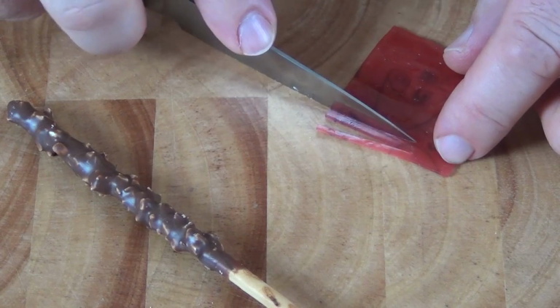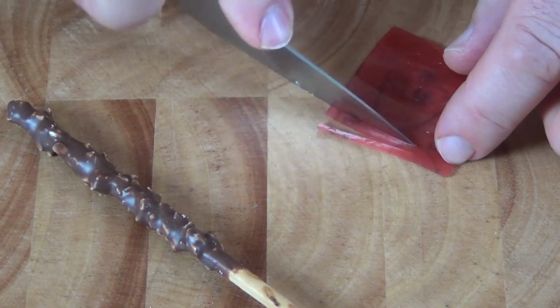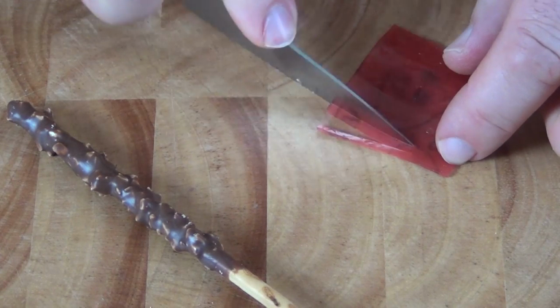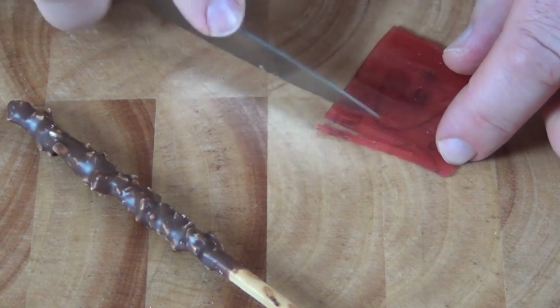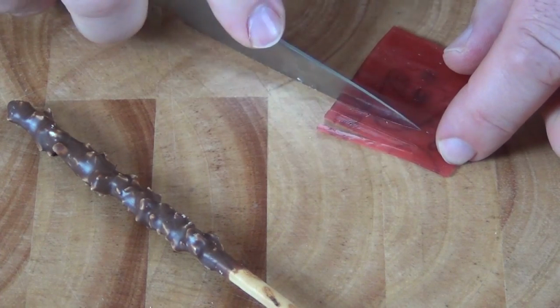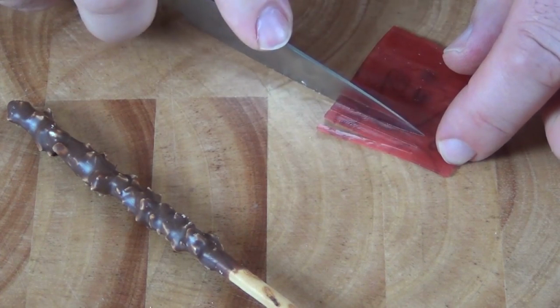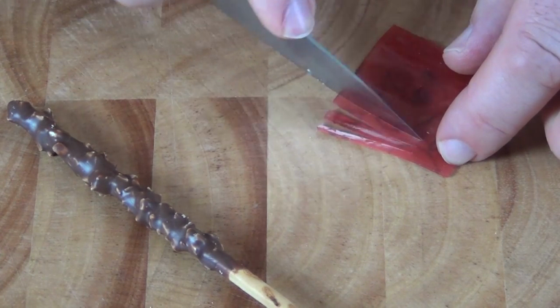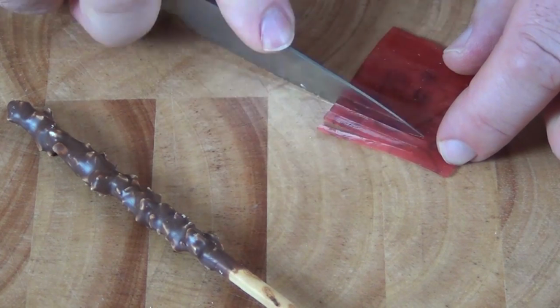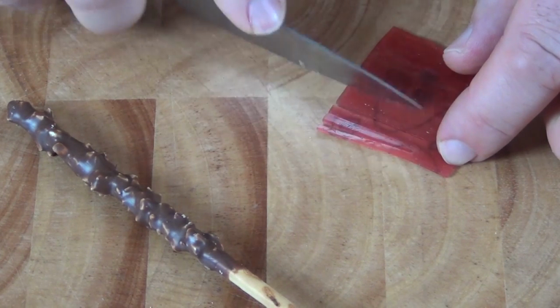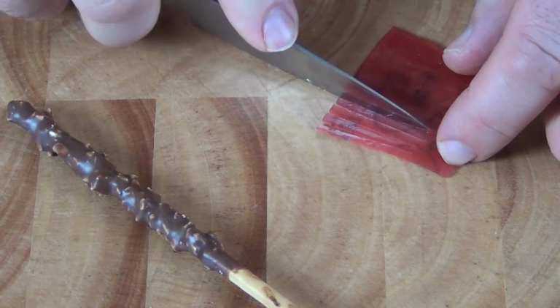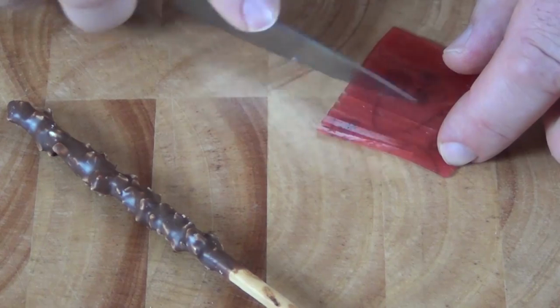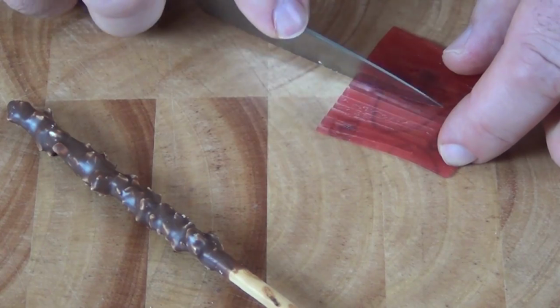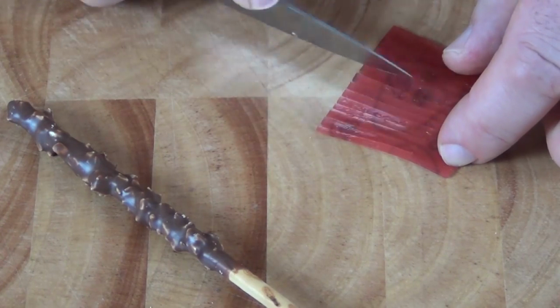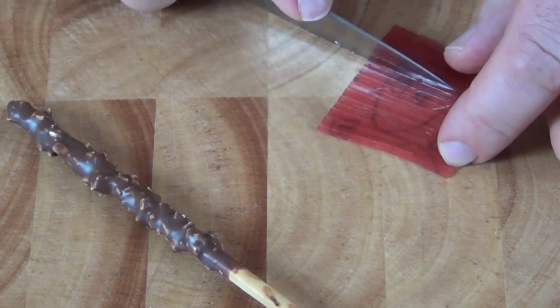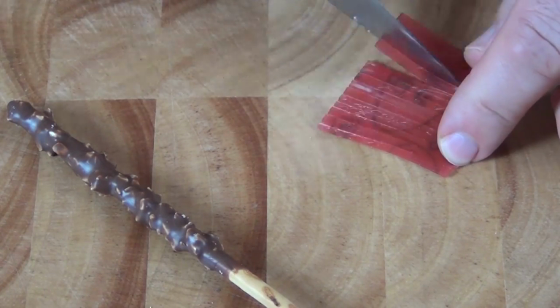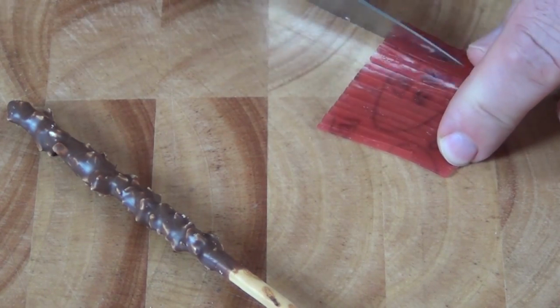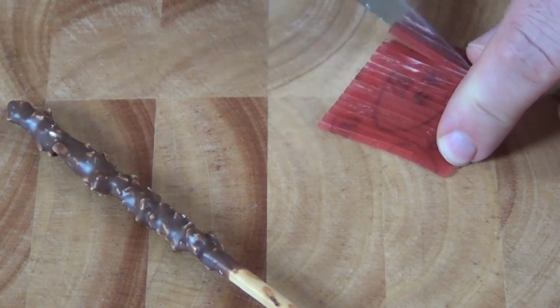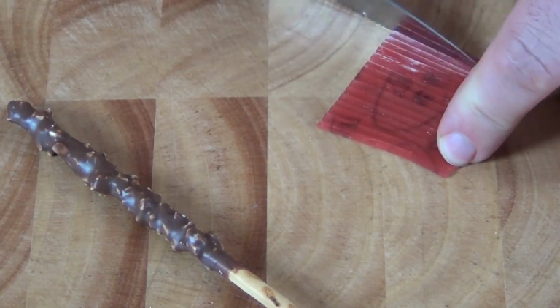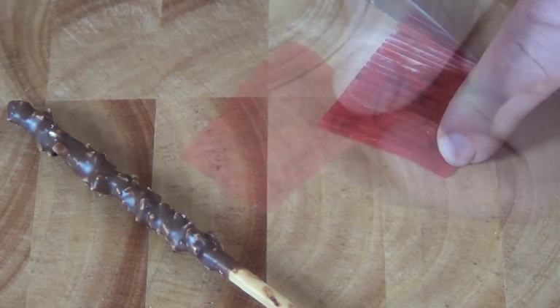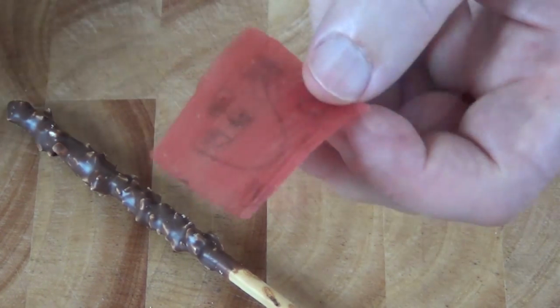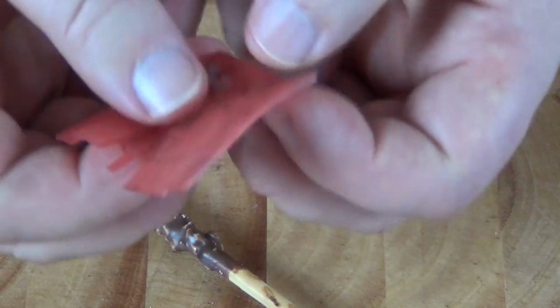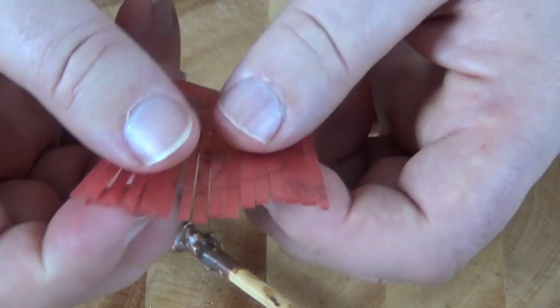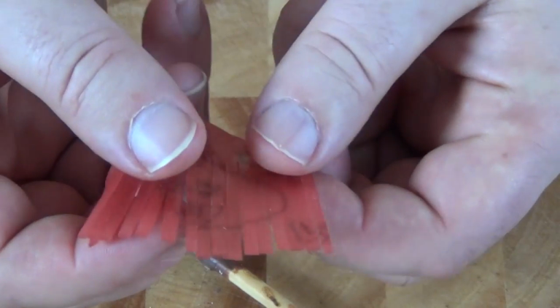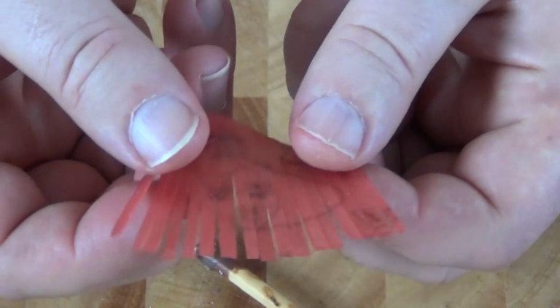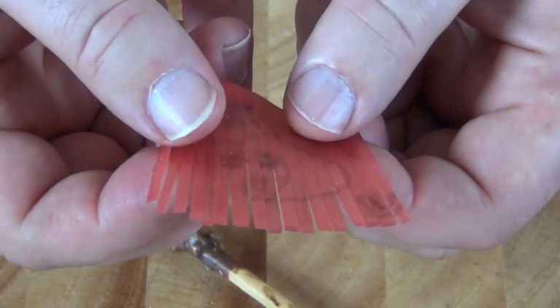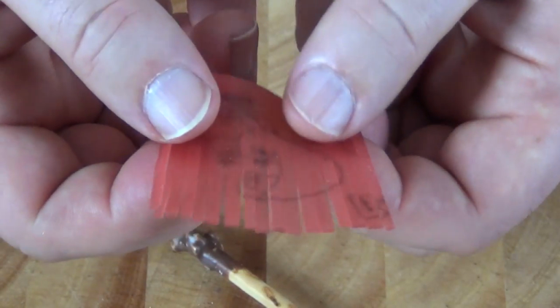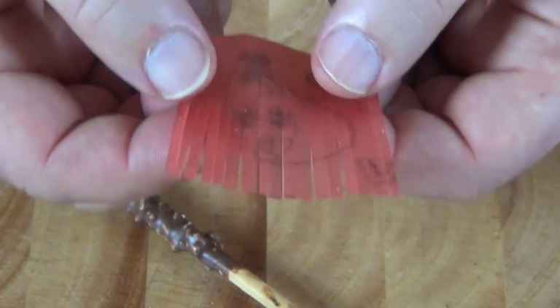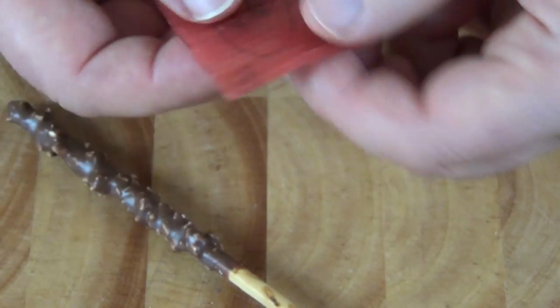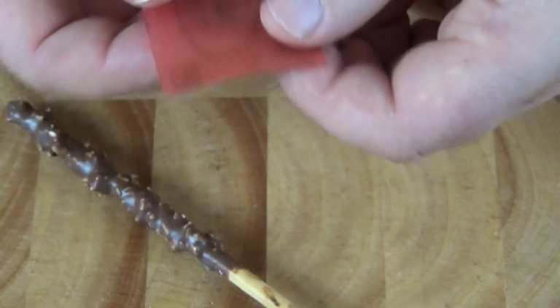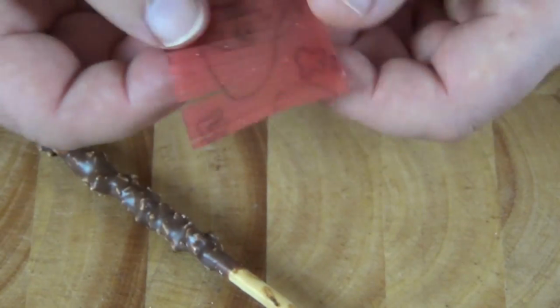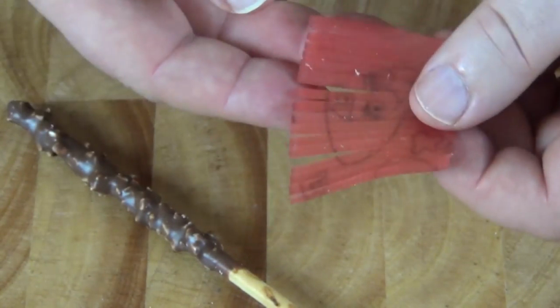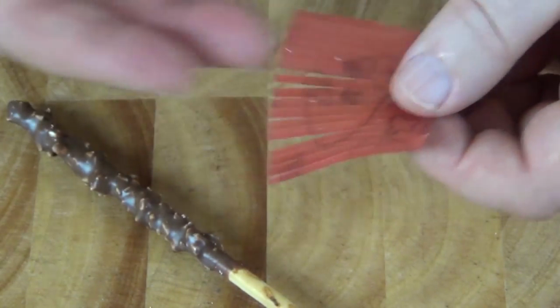We want to cut two-thirds of the way up in little strips, all the way across. You just want to continue that action all the way across the fruit until you've got that sort of fringe effect.